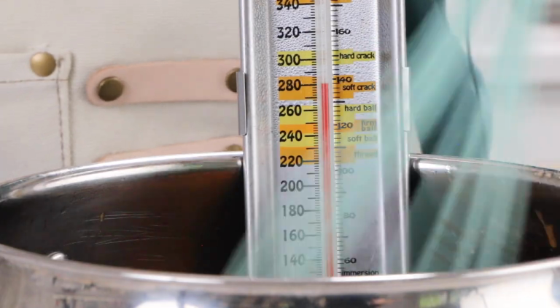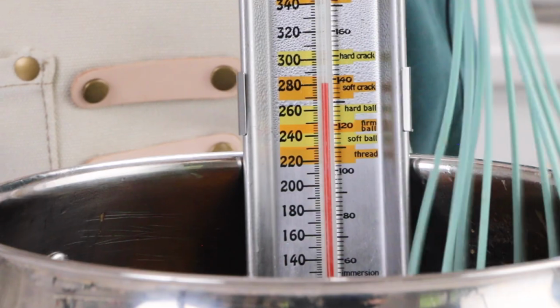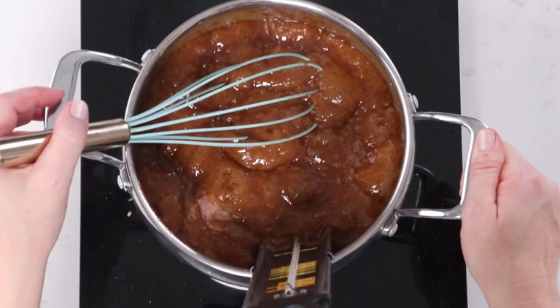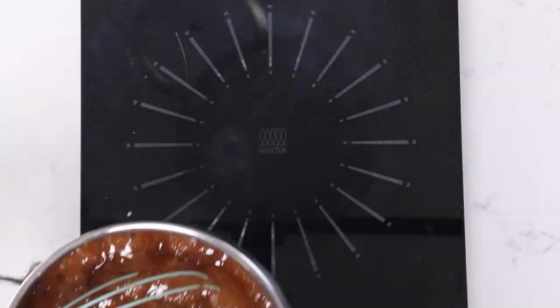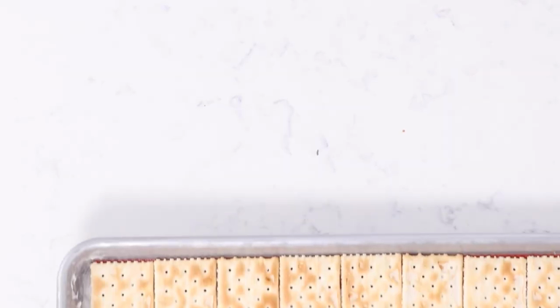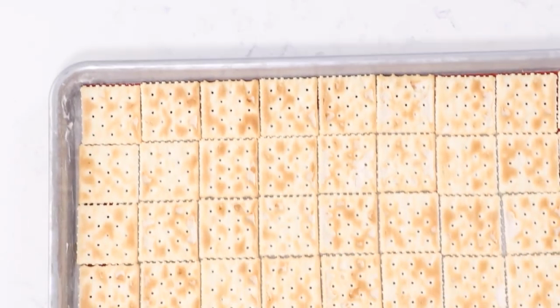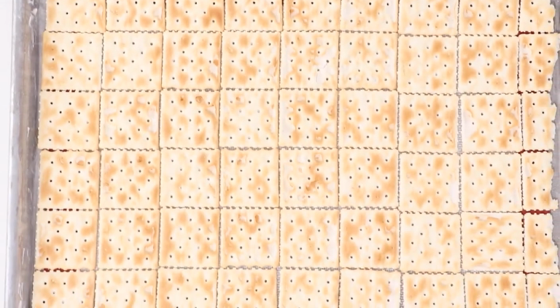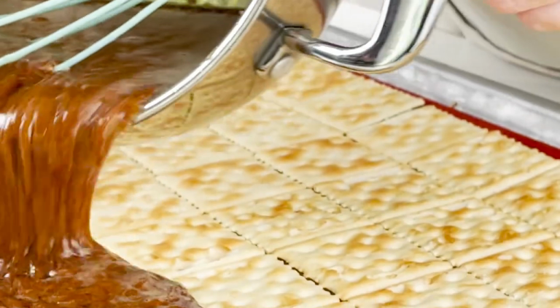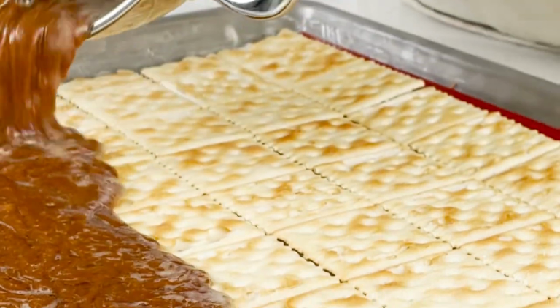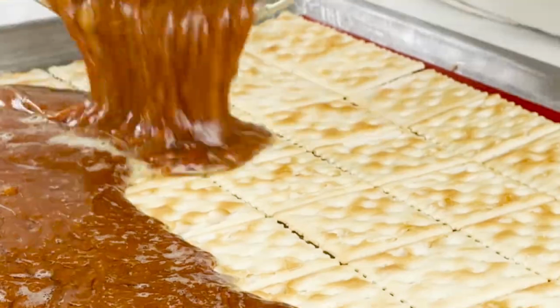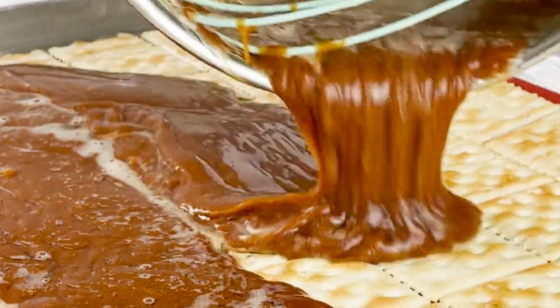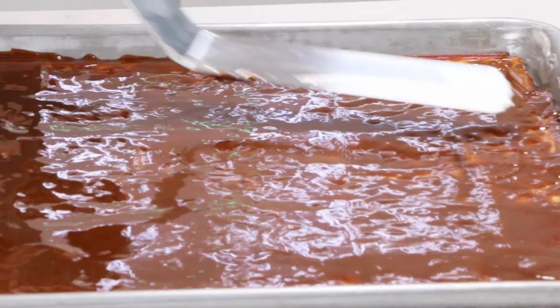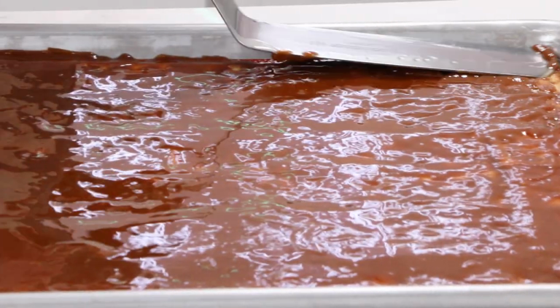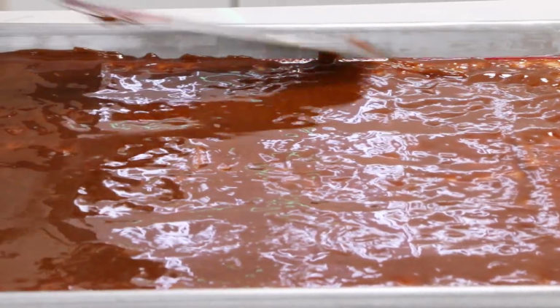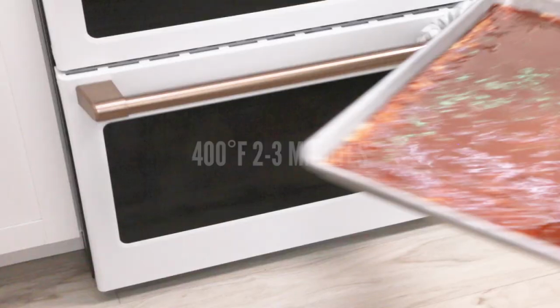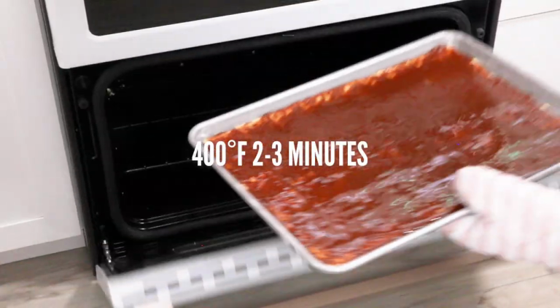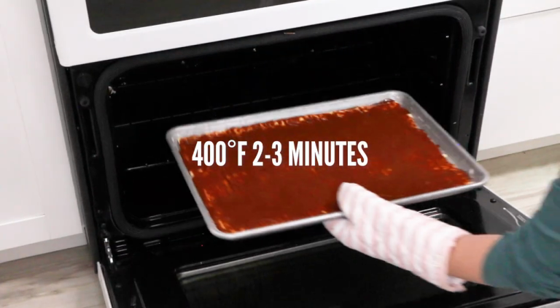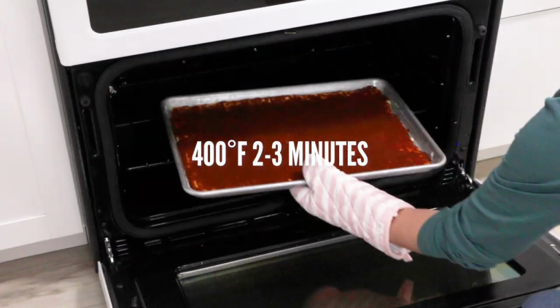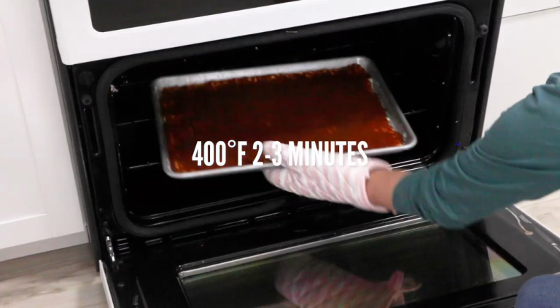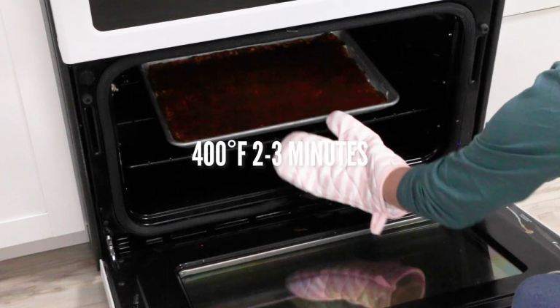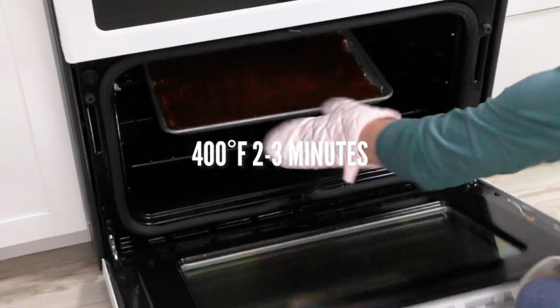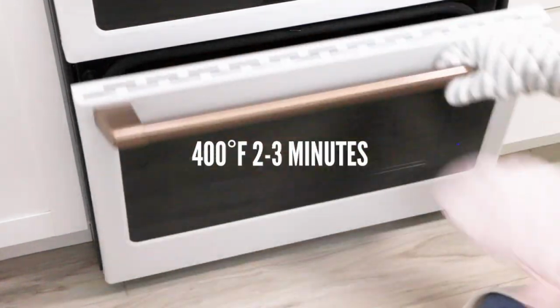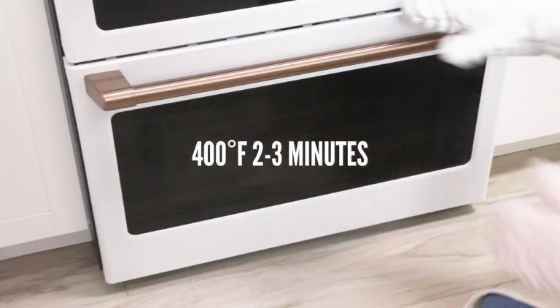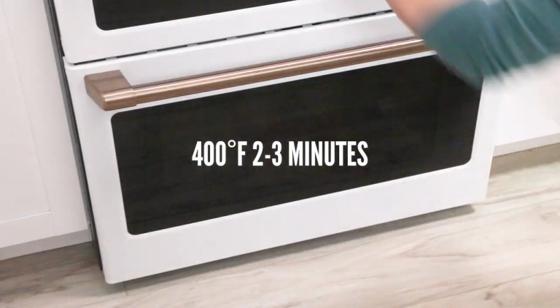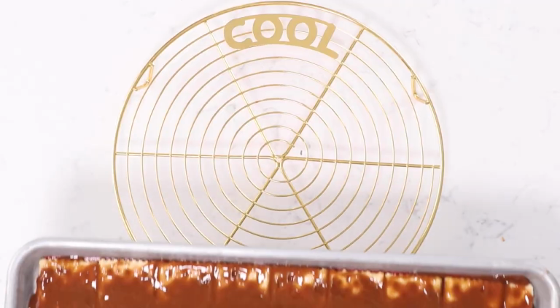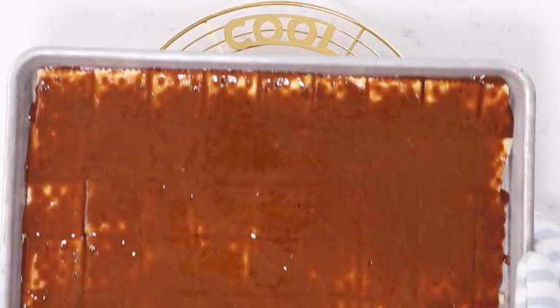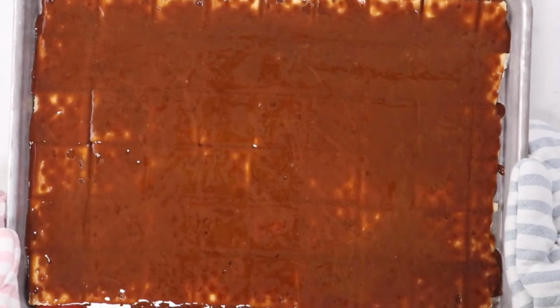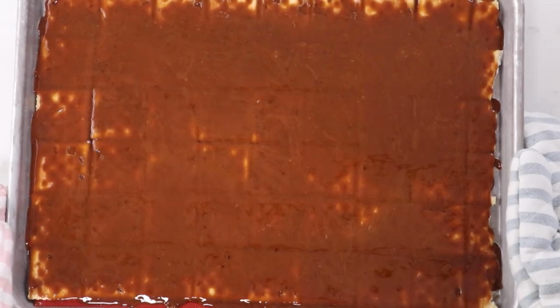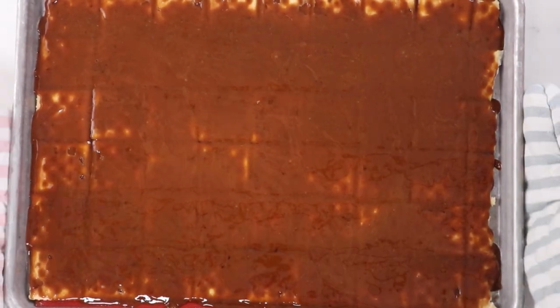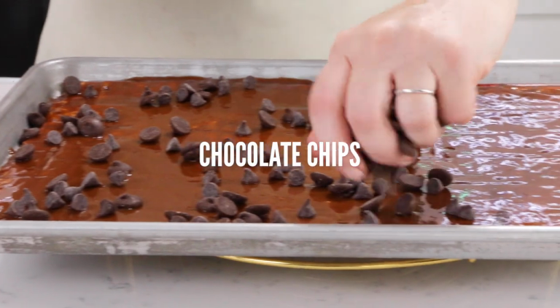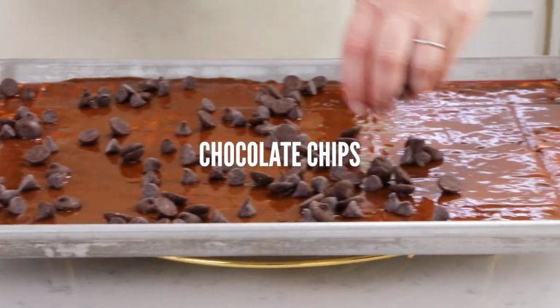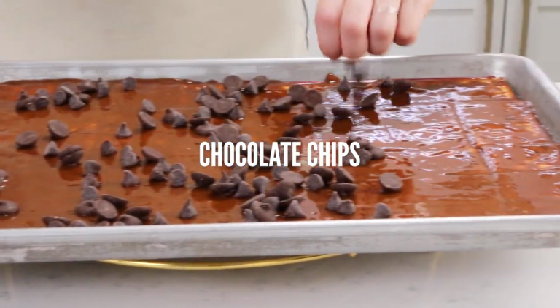Once you reach 280 degrees, we're going to pour that caramel onto our crackers and just smooth it out with a spatula, then put that into our oven for two to three minutes. Then we're gonna take it out of the oven and sprinkle our chocolate chips over the surface.